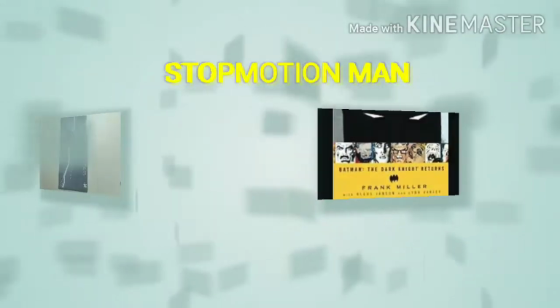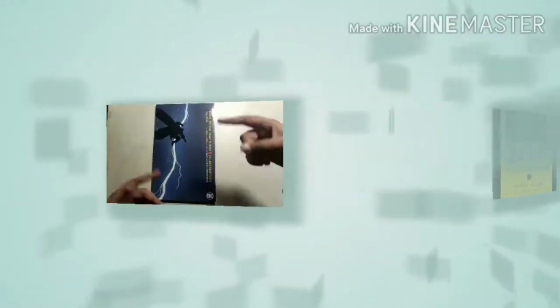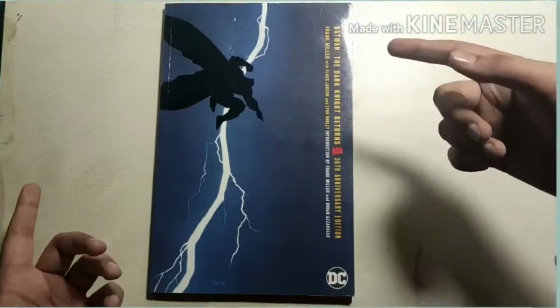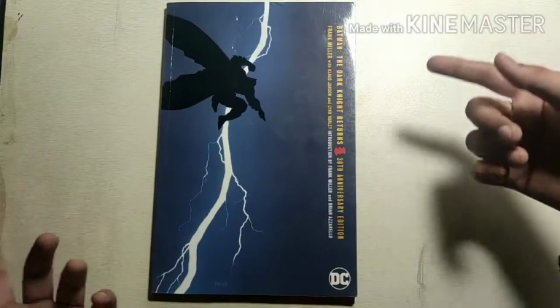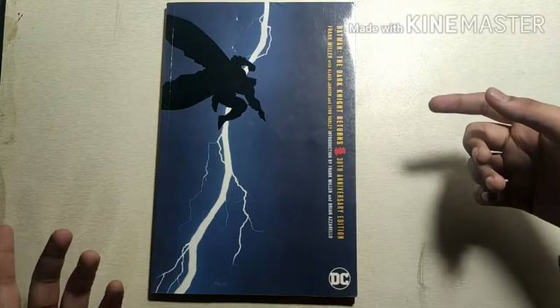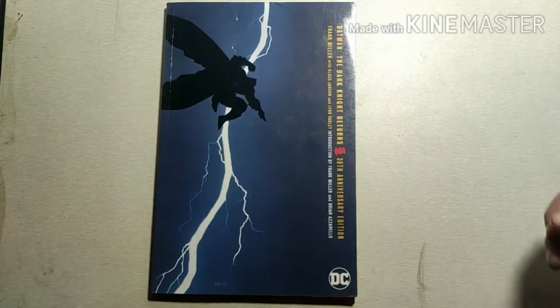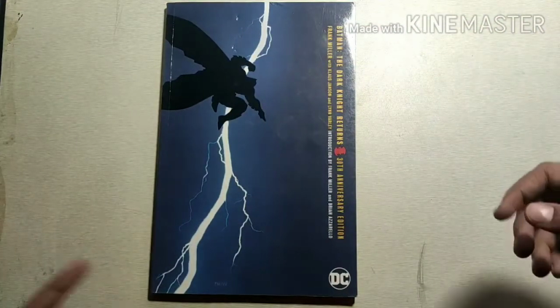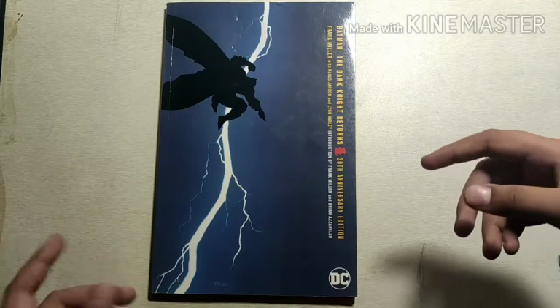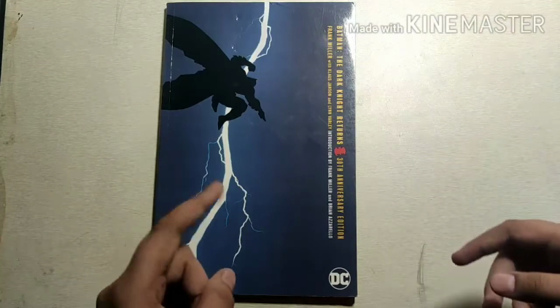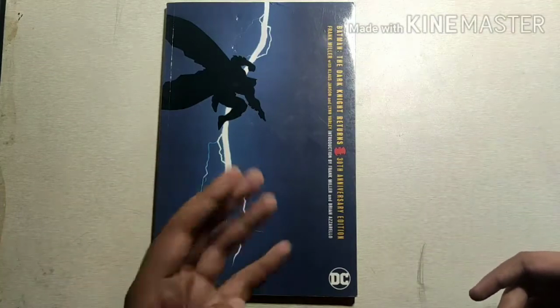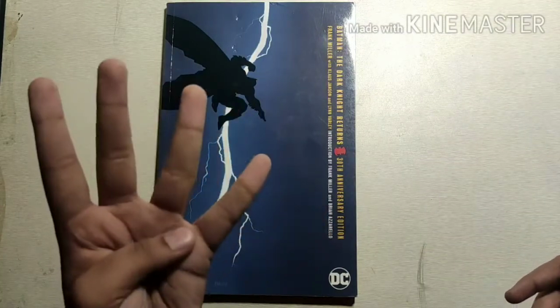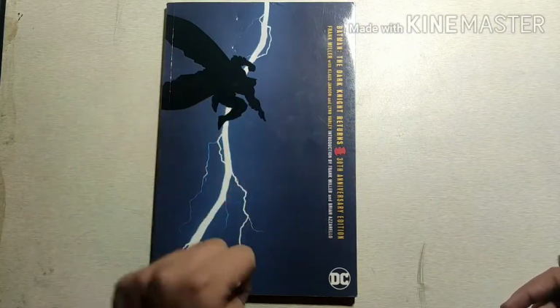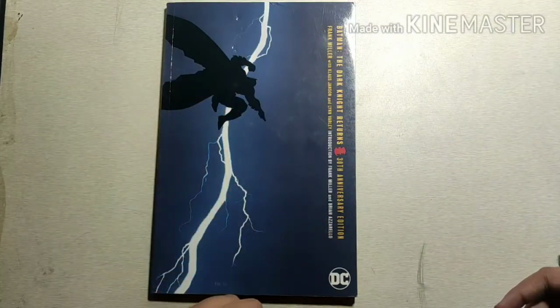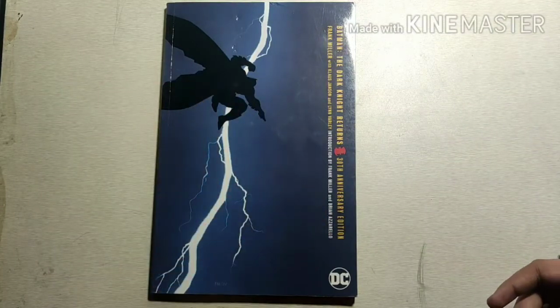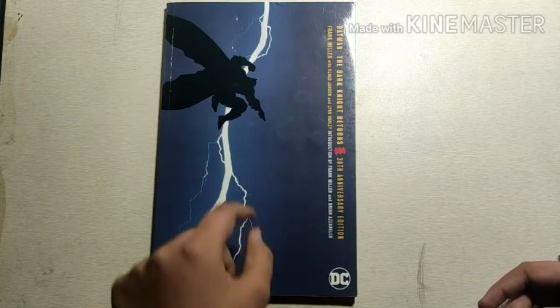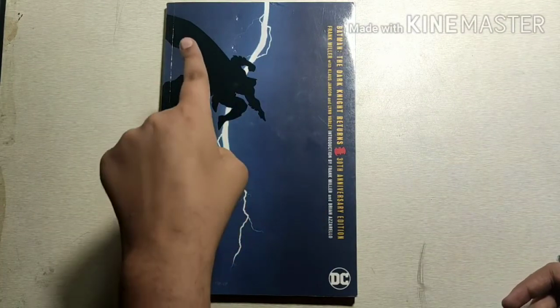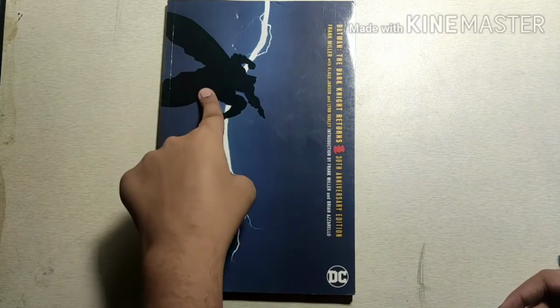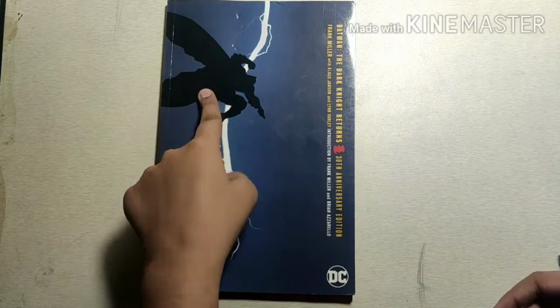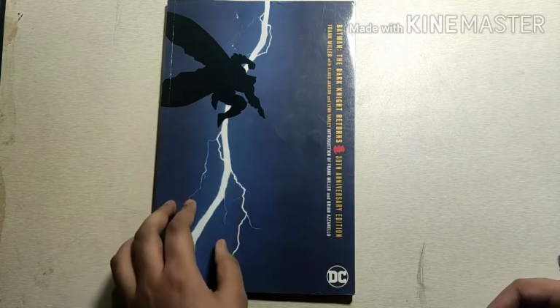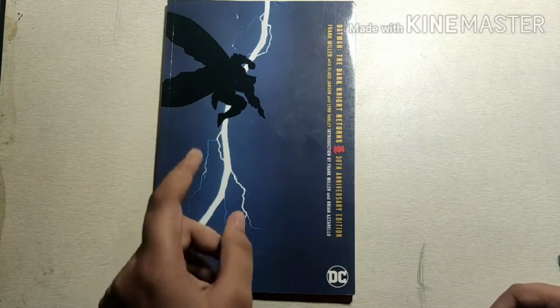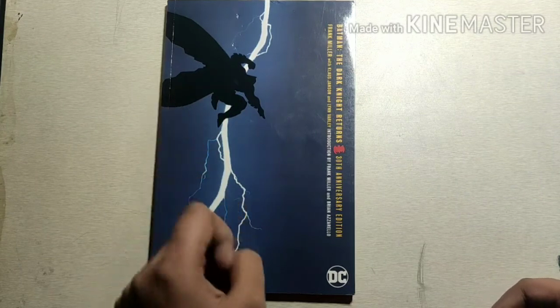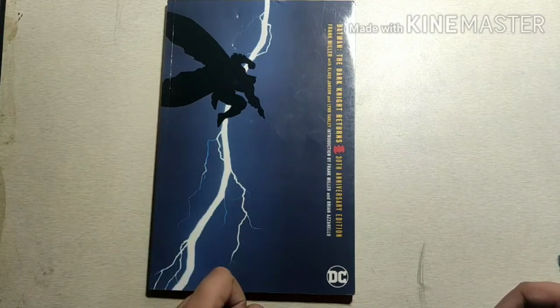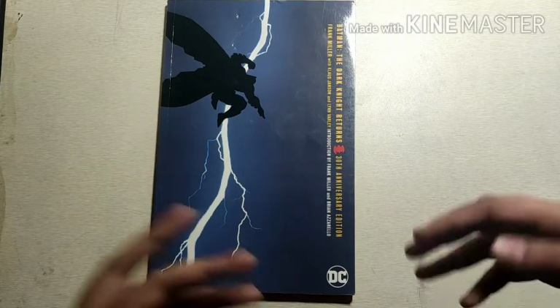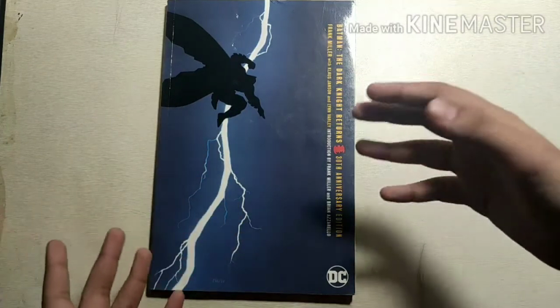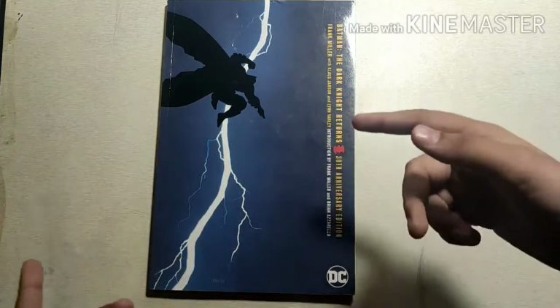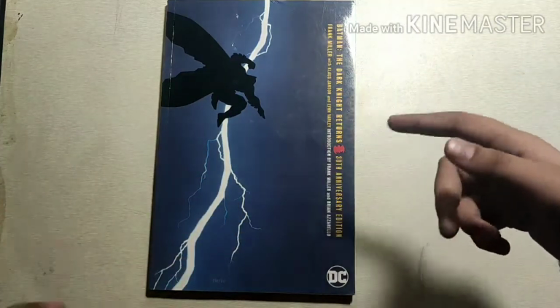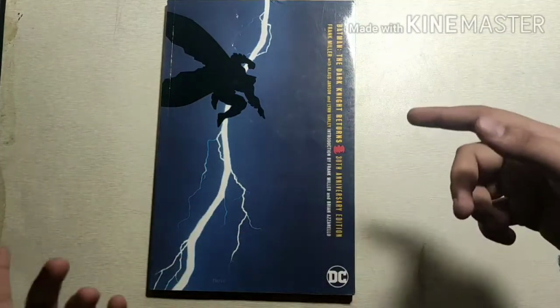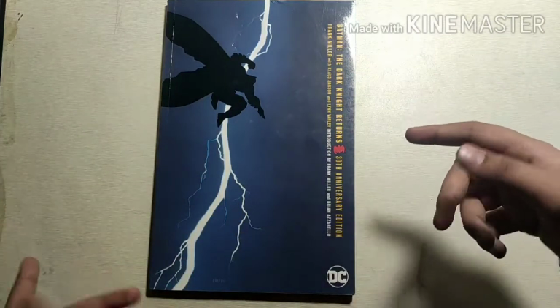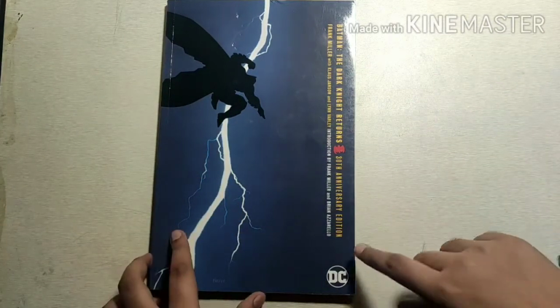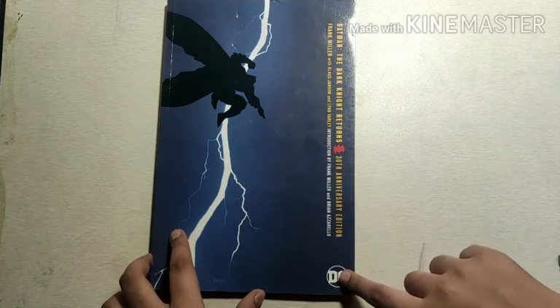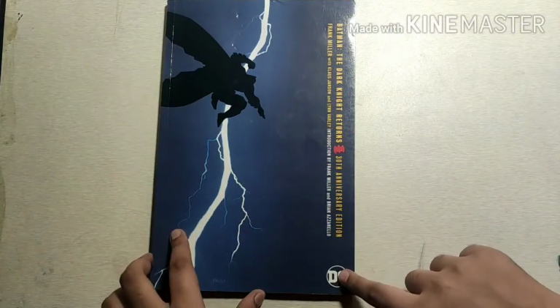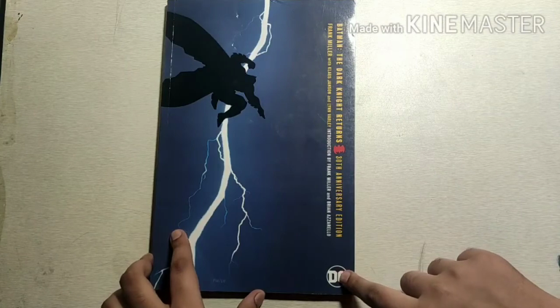The Dark Knight Returns is a 1986 four-issue comic book miniseries starring Batman, written by Frank Miller, illustrated by Miller and Klaus Janson, and published by DC Comics.